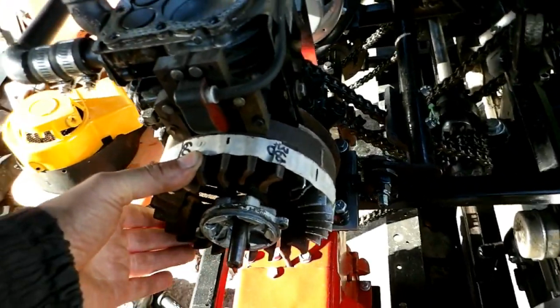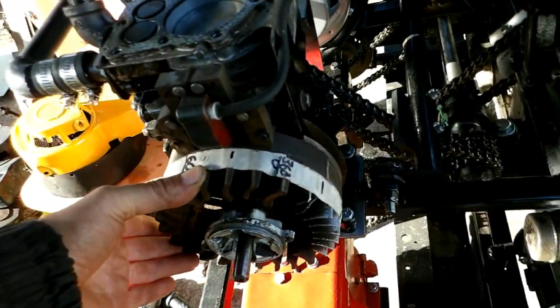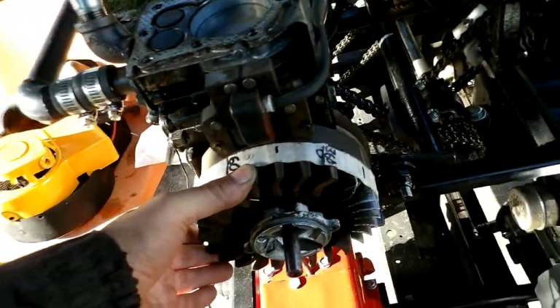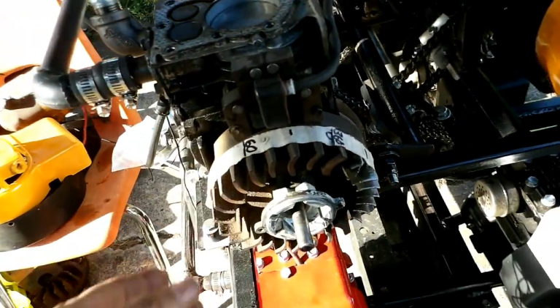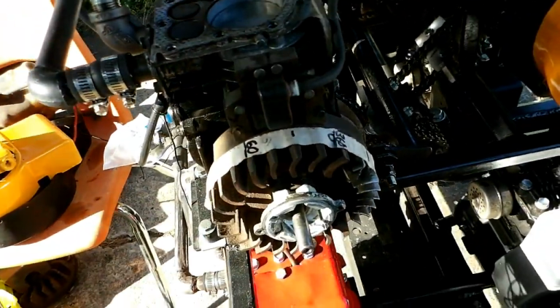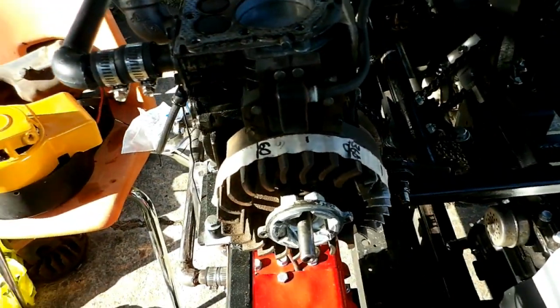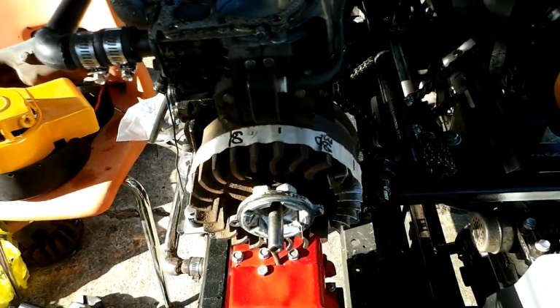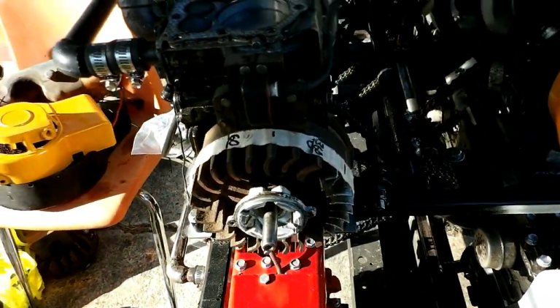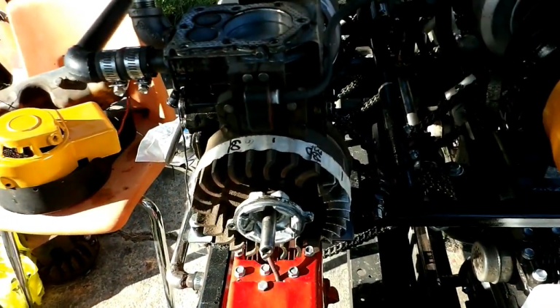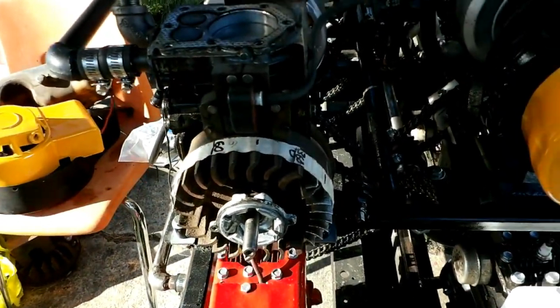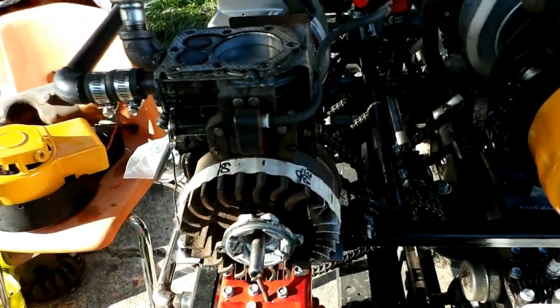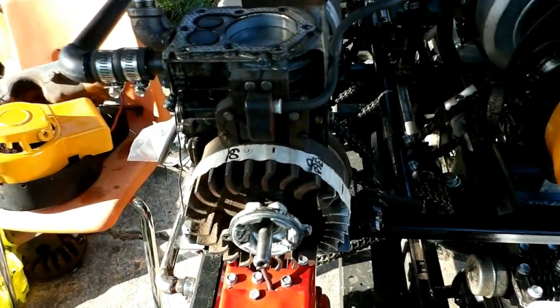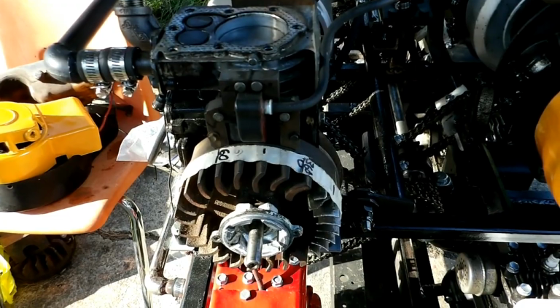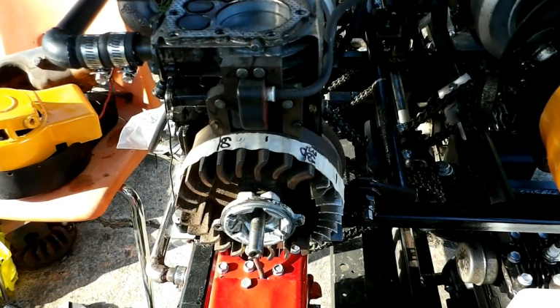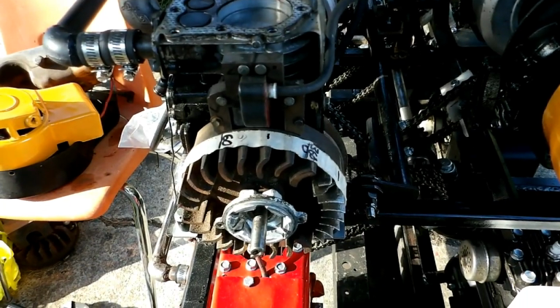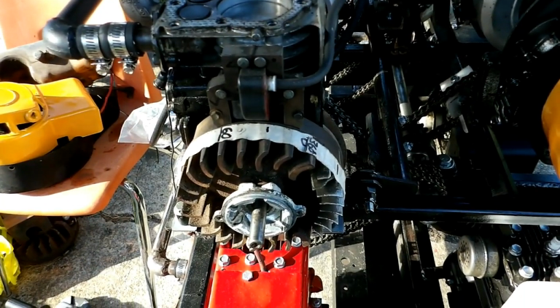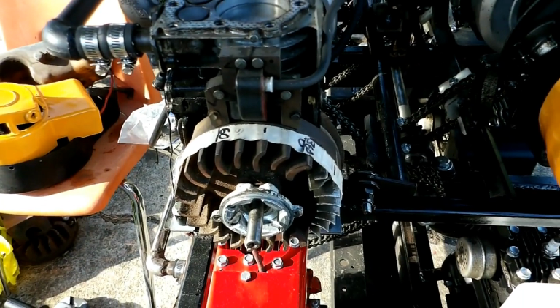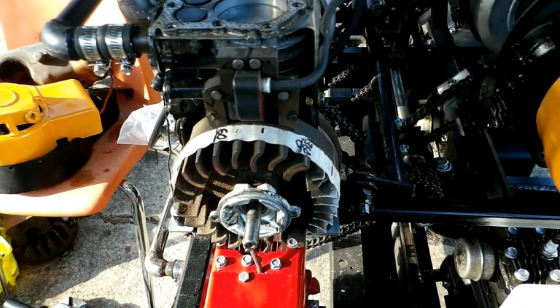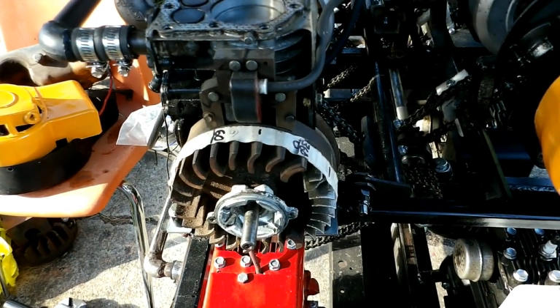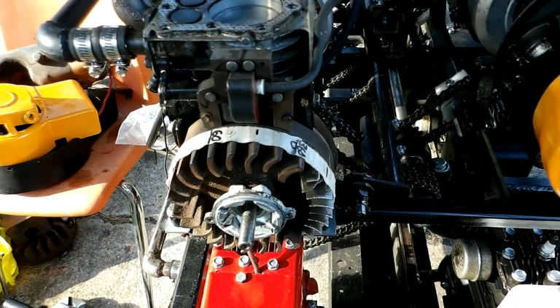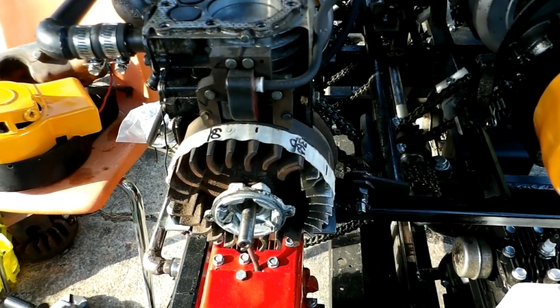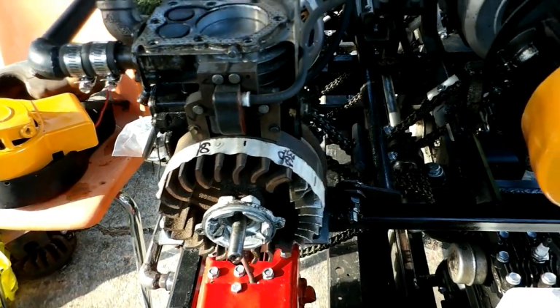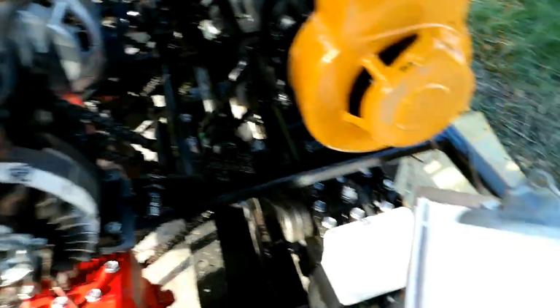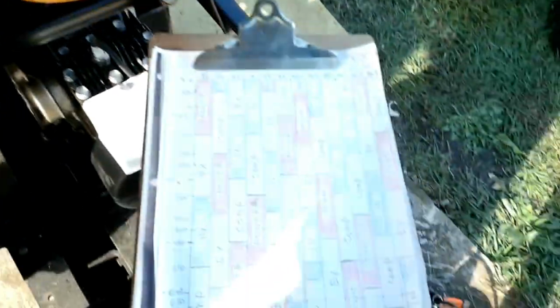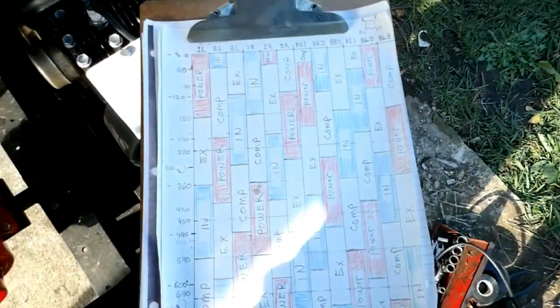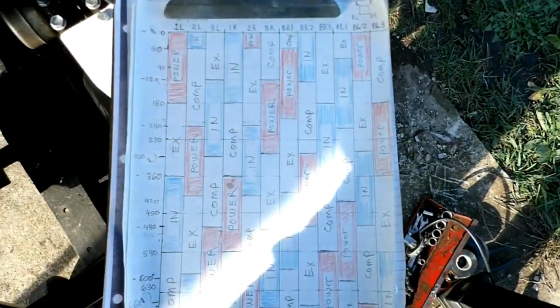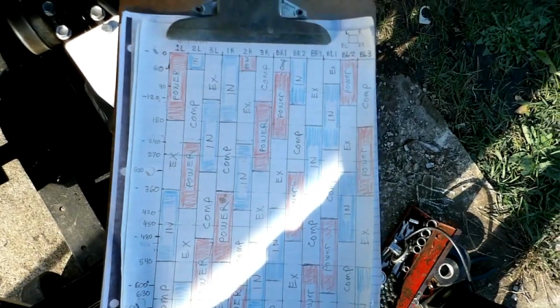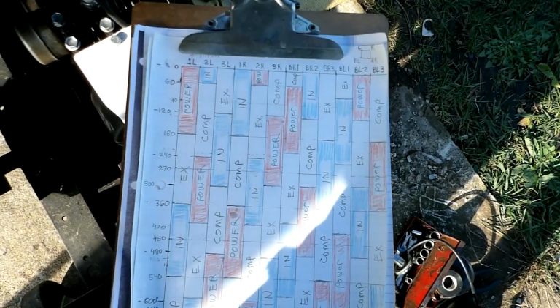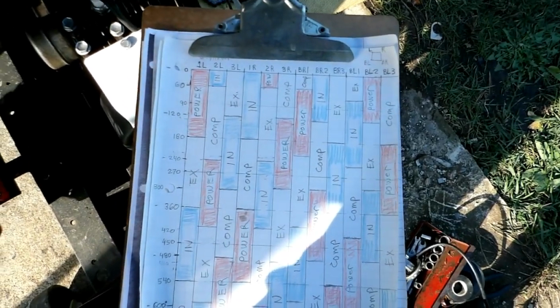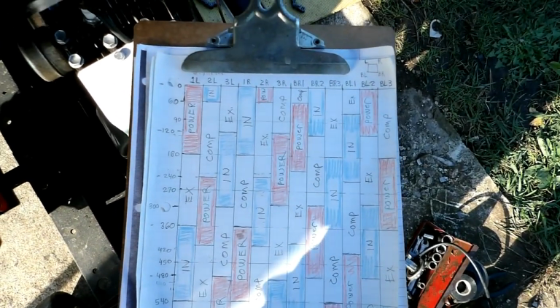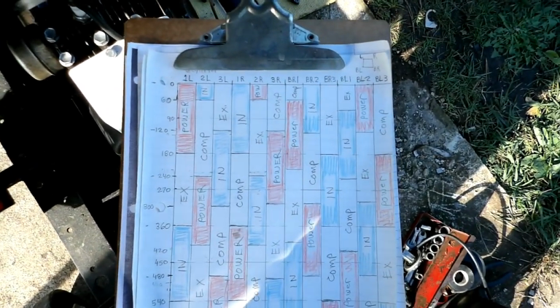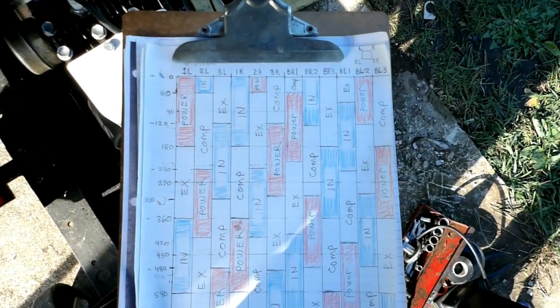I'll have to turn it over, shut the camera down, turn it over to that position, and then I can hook the chain up. That's my timing diagram there.